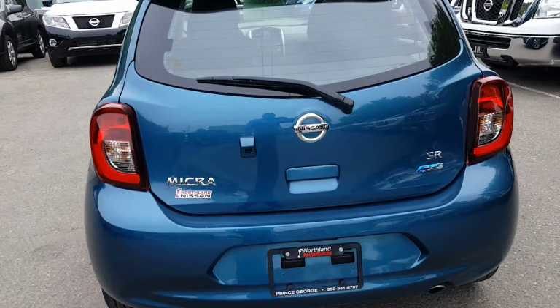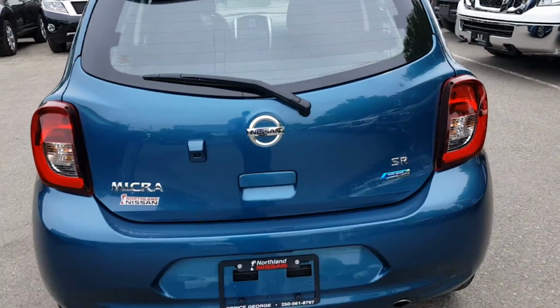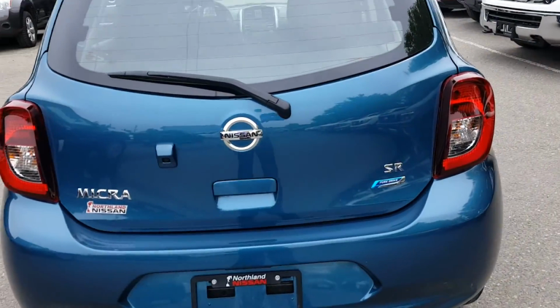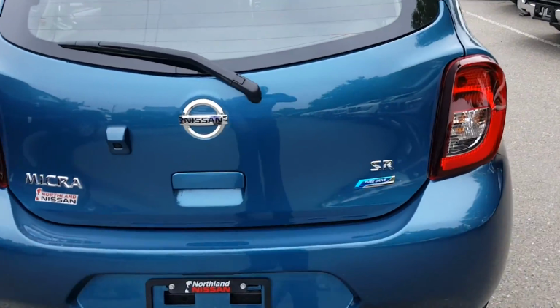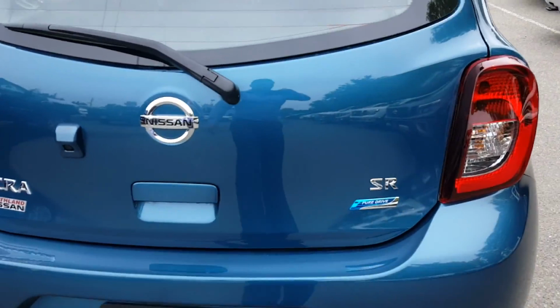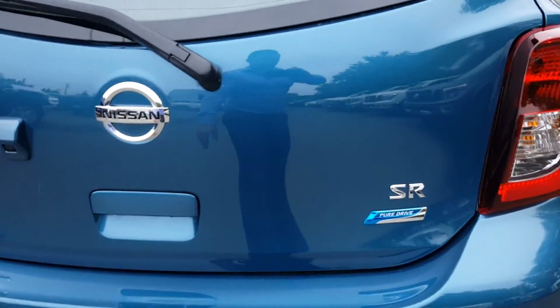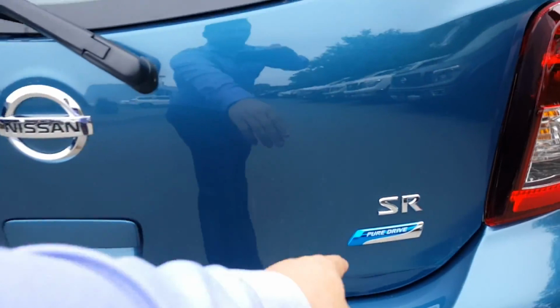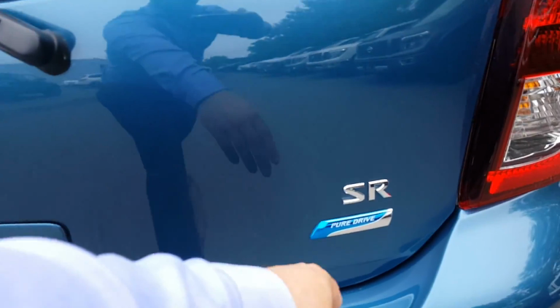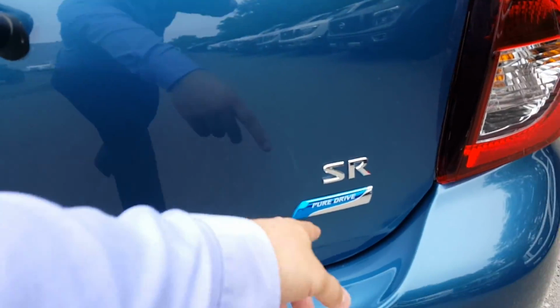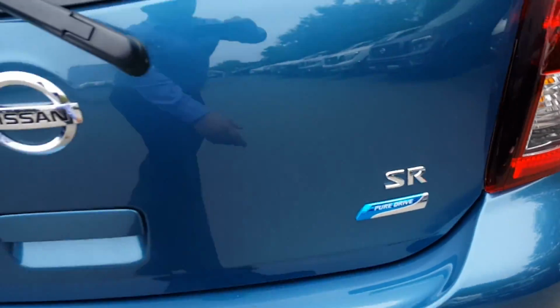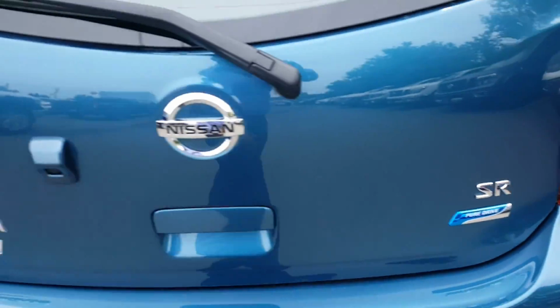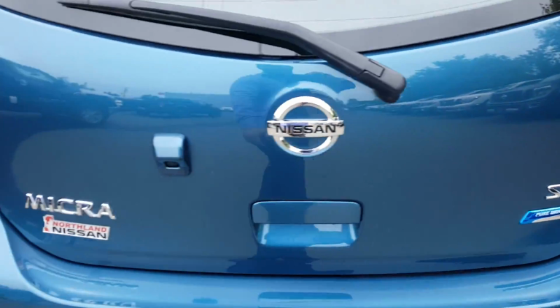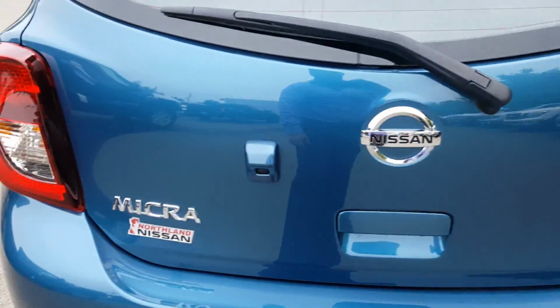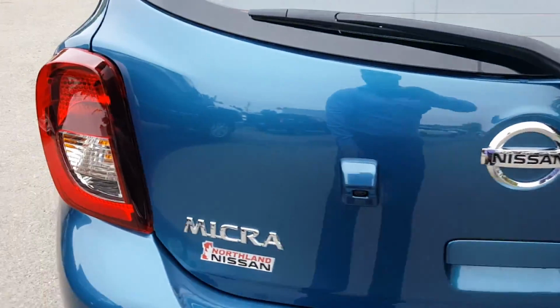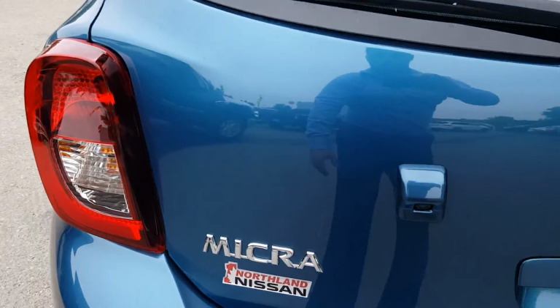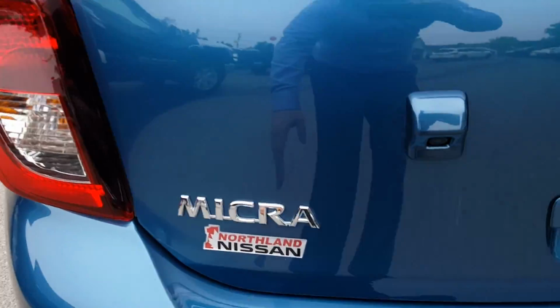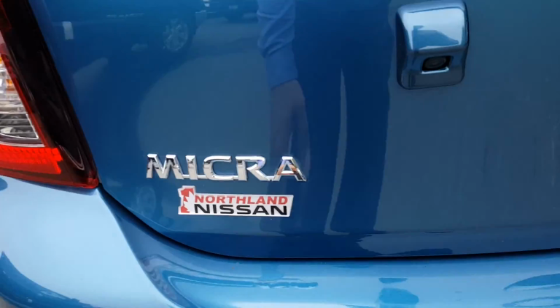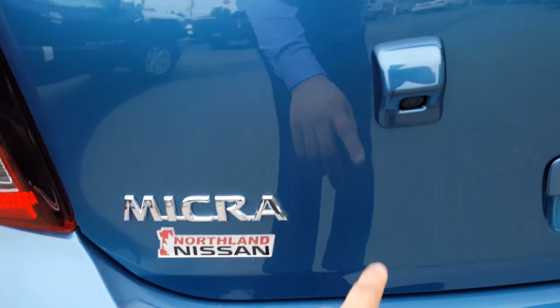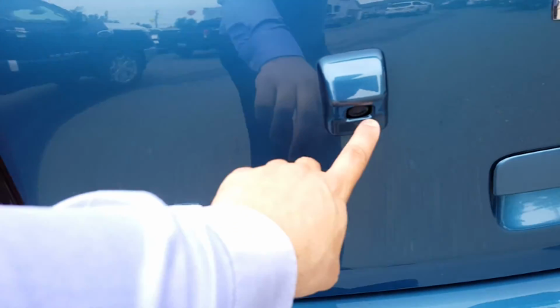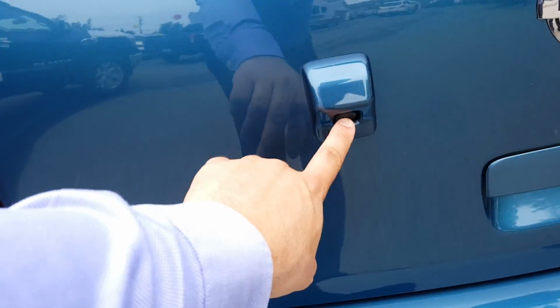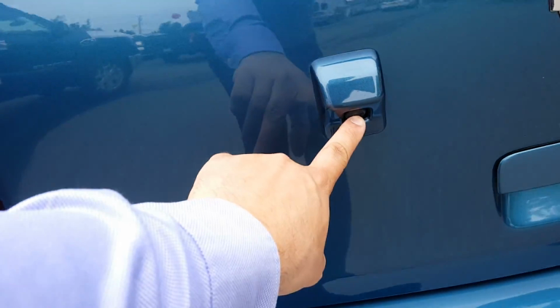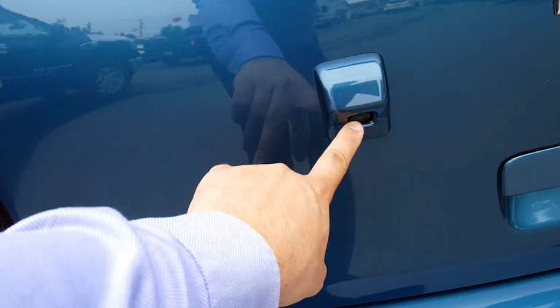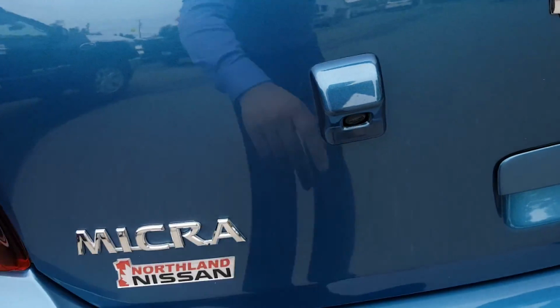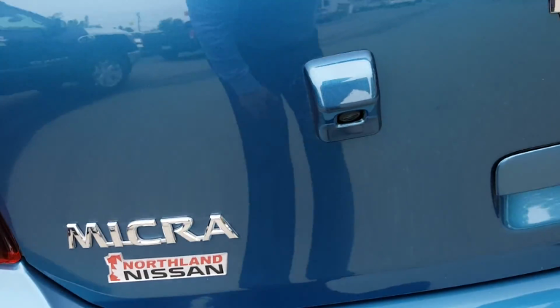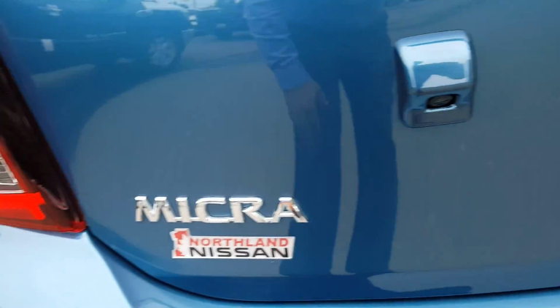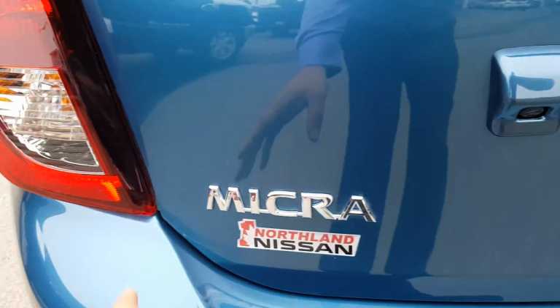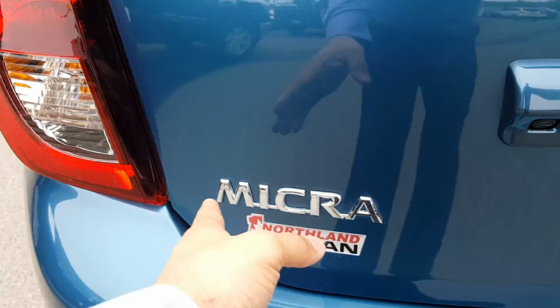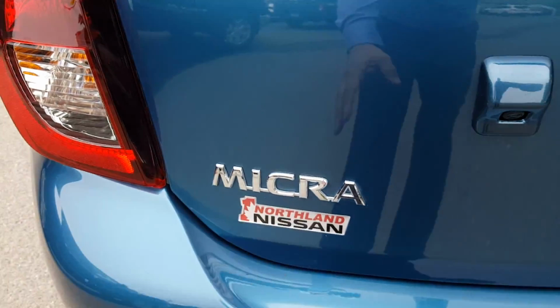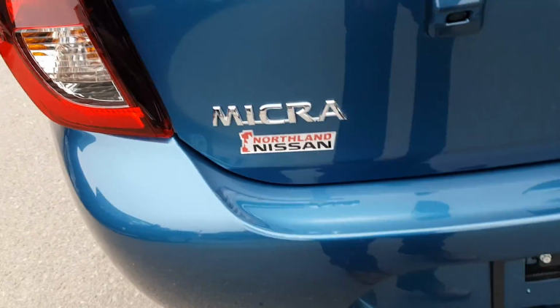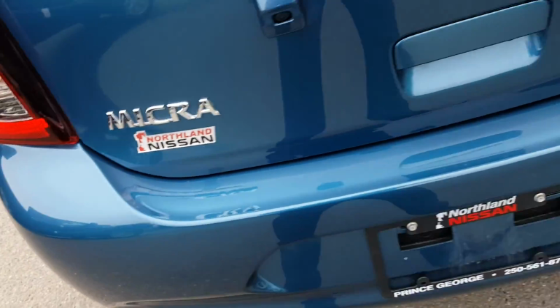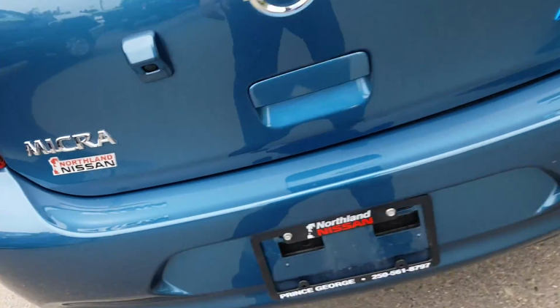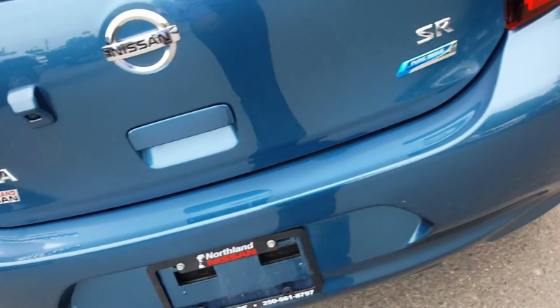If you look at the back here, you can quickly see the SR badging on it with the Pure Drive automatic transmission in it, and the factory installed backup camera.